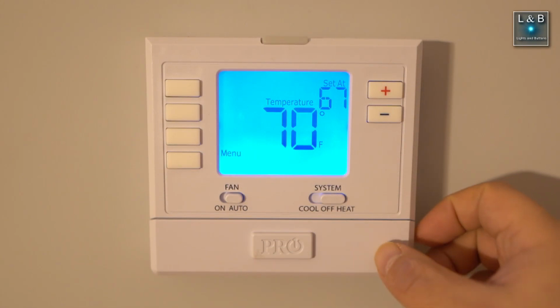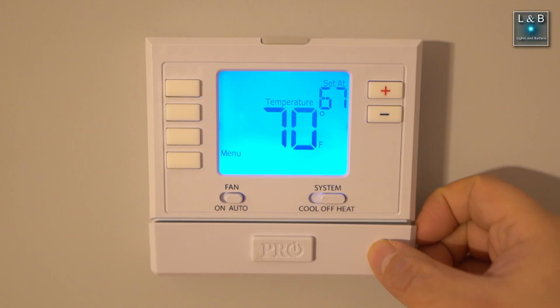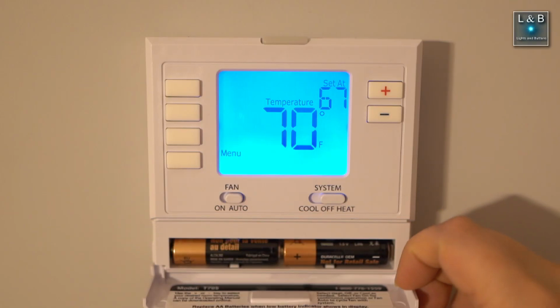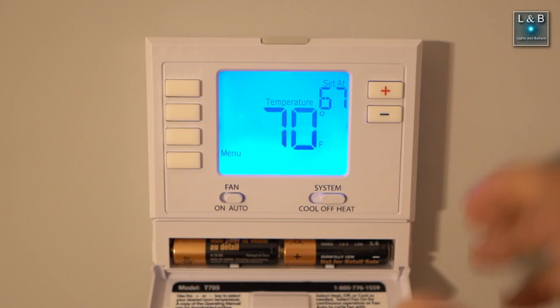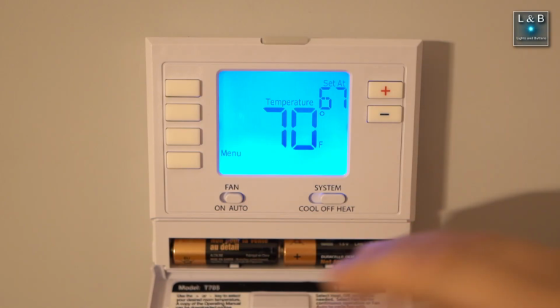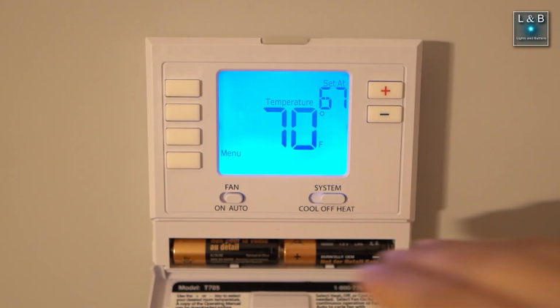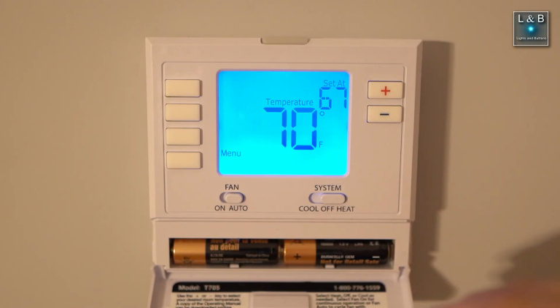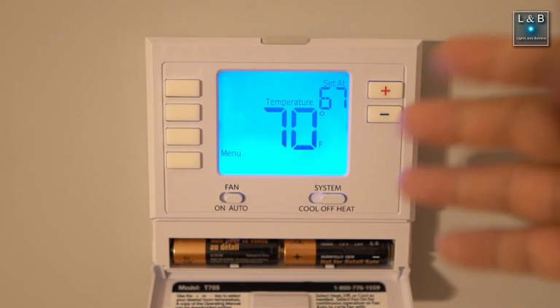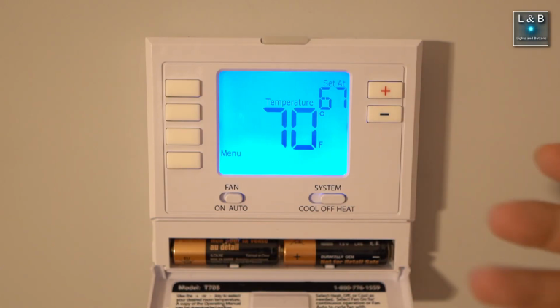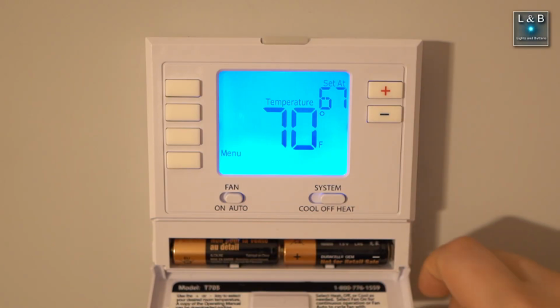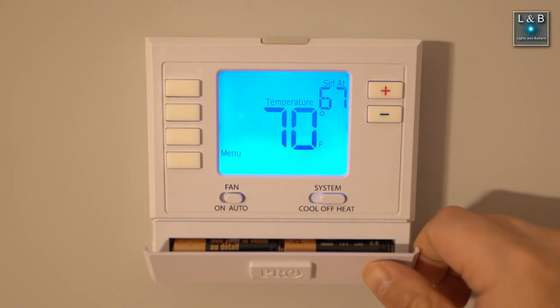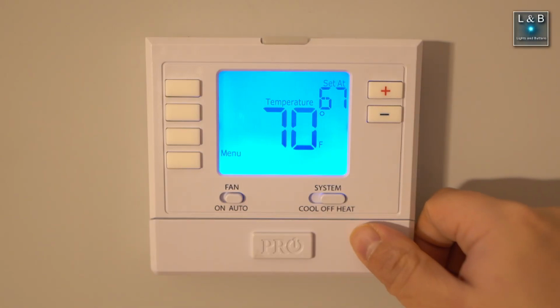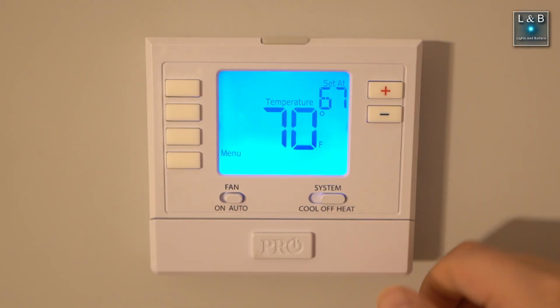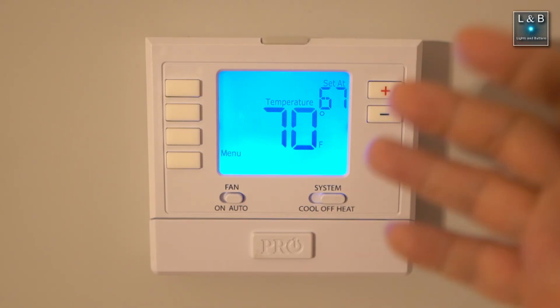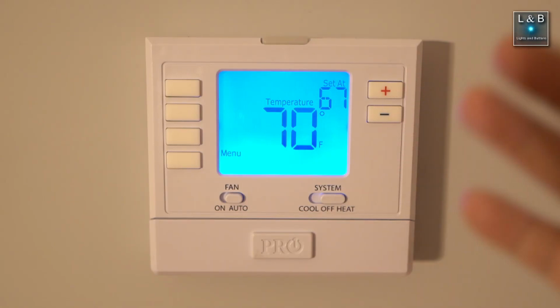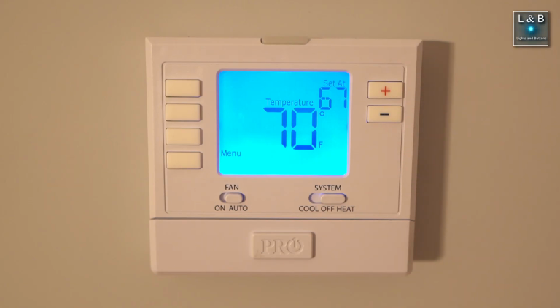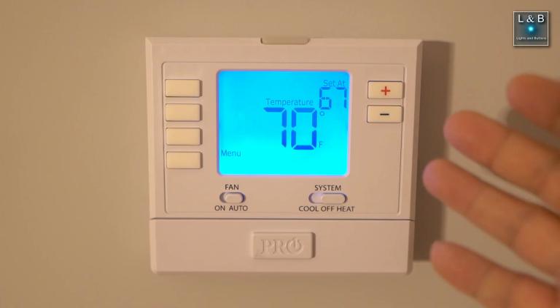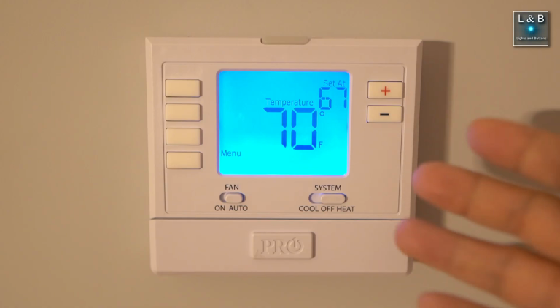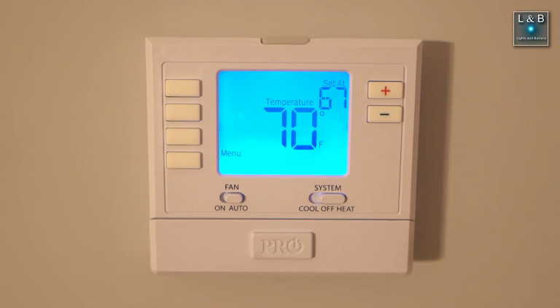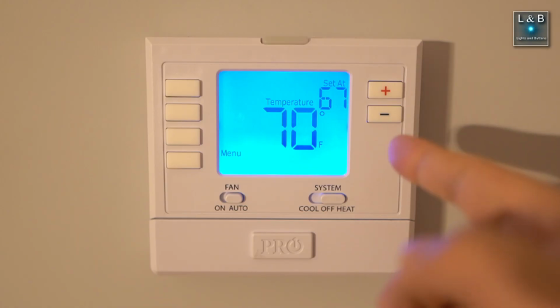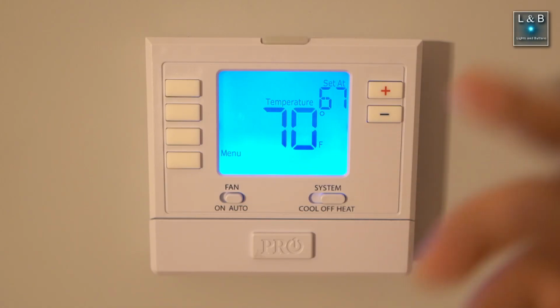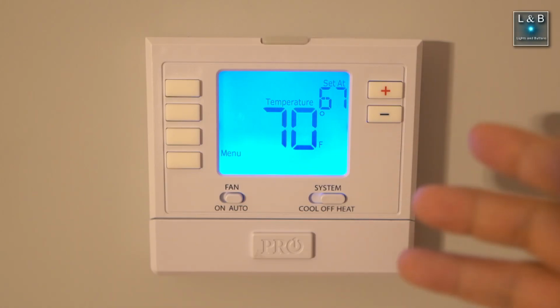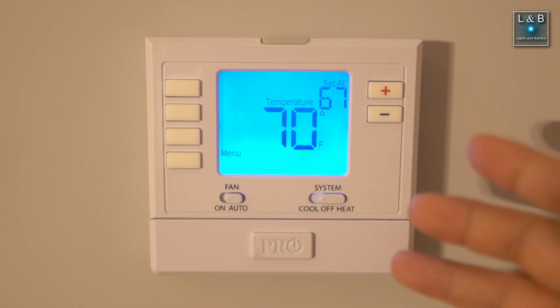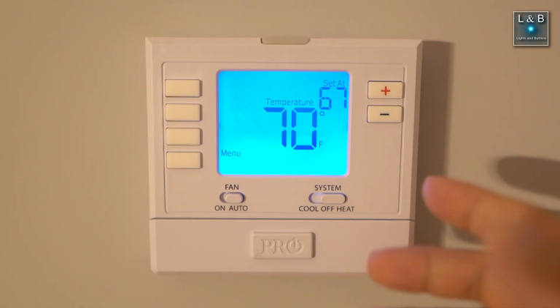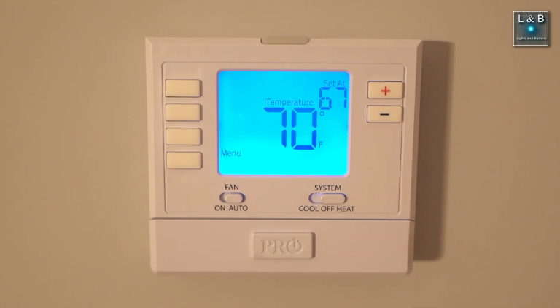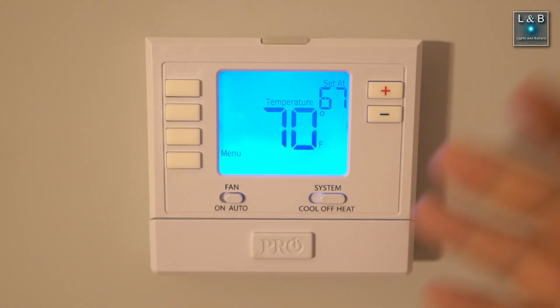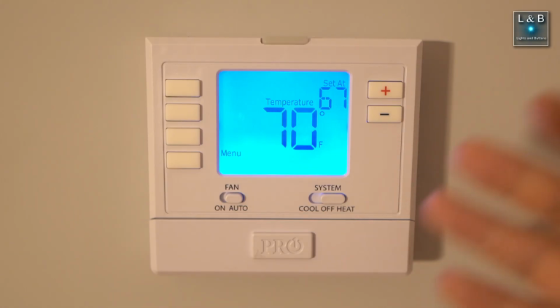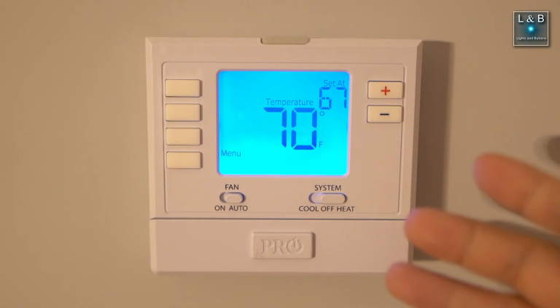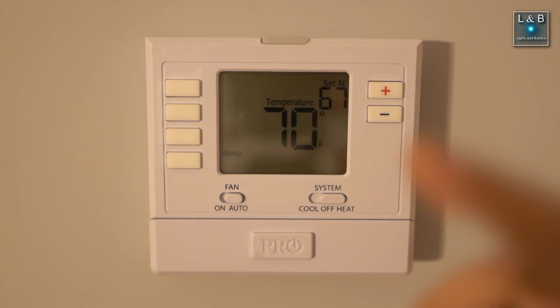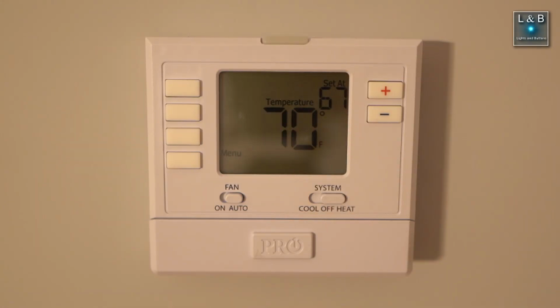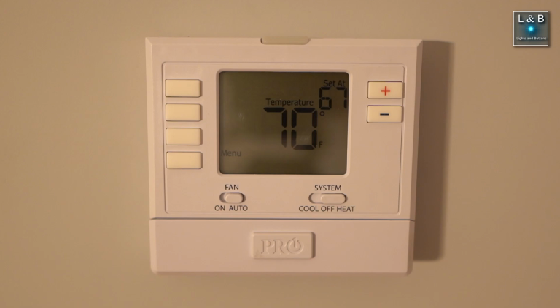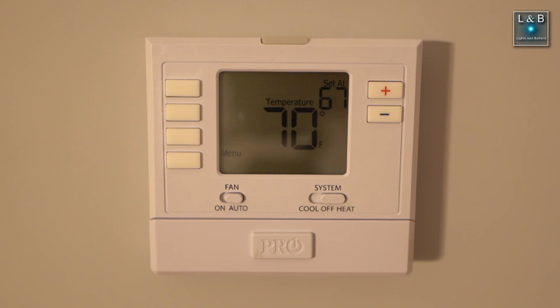I tried pulling this thing off the wall and taking out the batteries to try to reset it, but that didn't do anything. I was just about to throw this thing out, but before you do that and buy a new thermostat, there's a very simple fix. I'm going to show you how to do that right now.